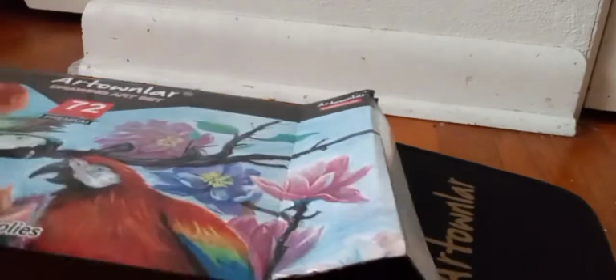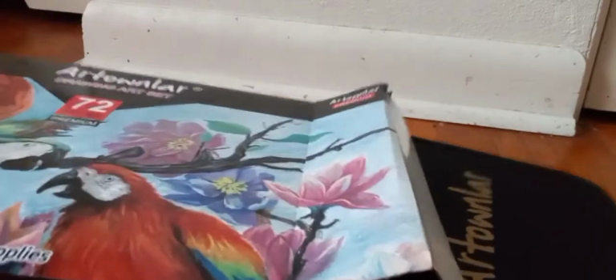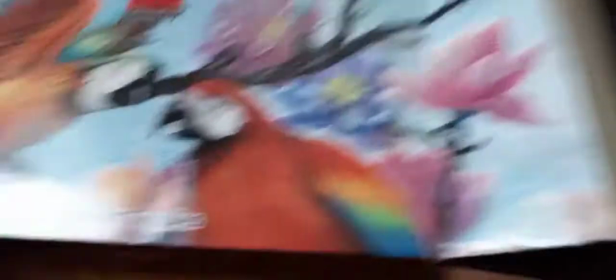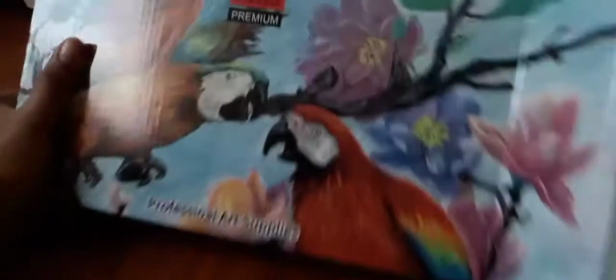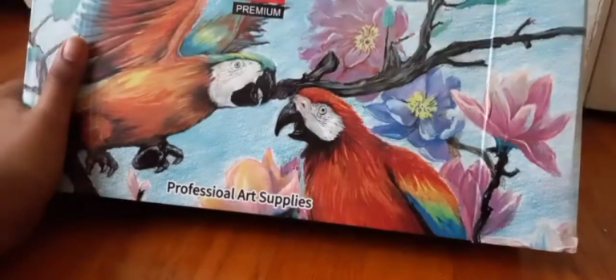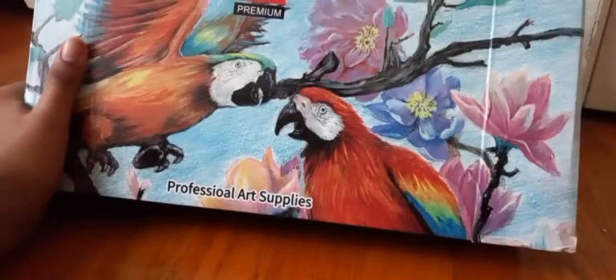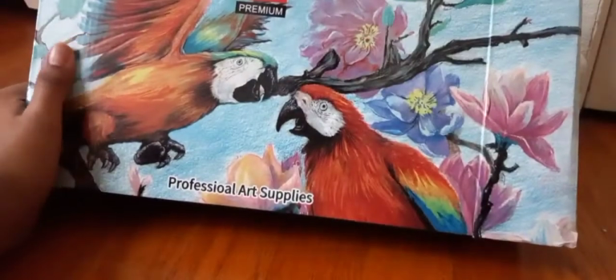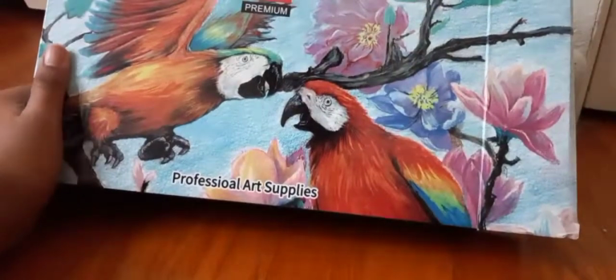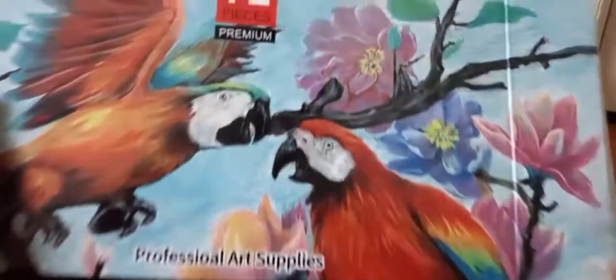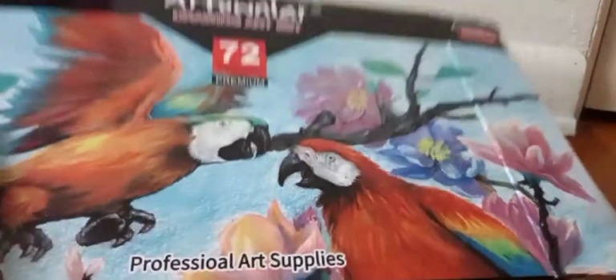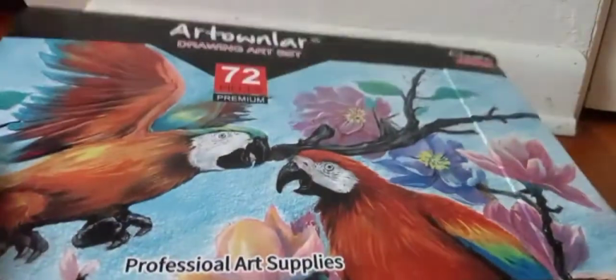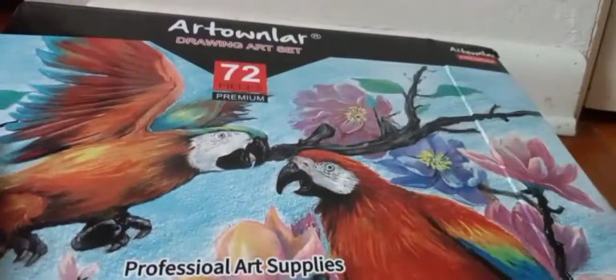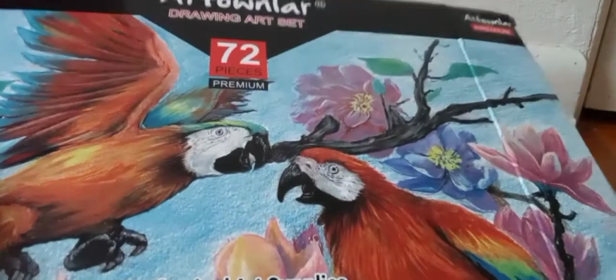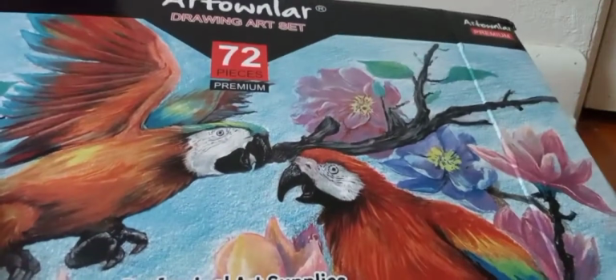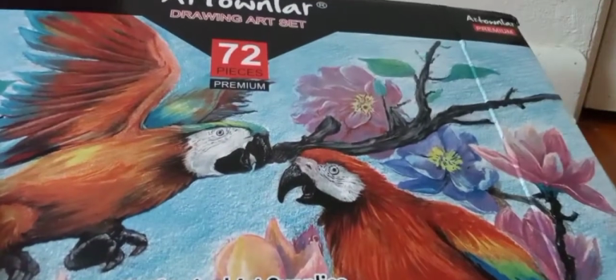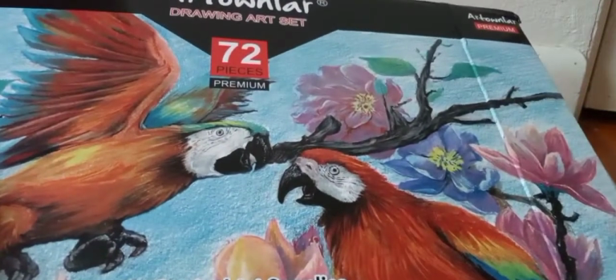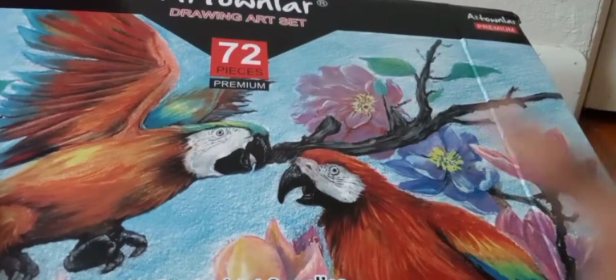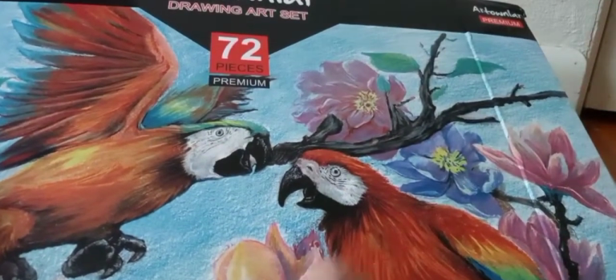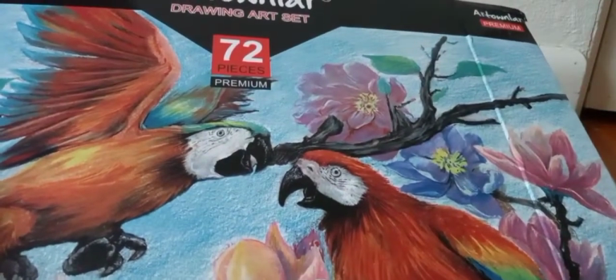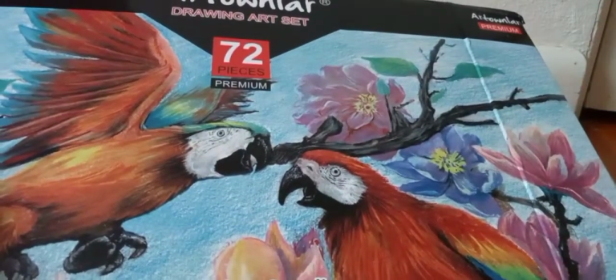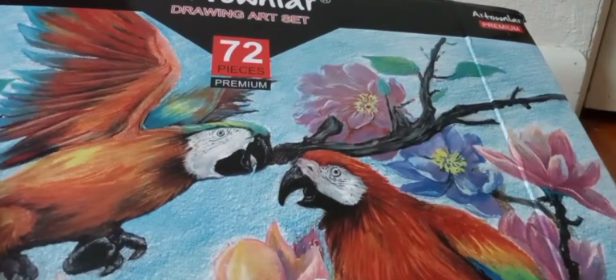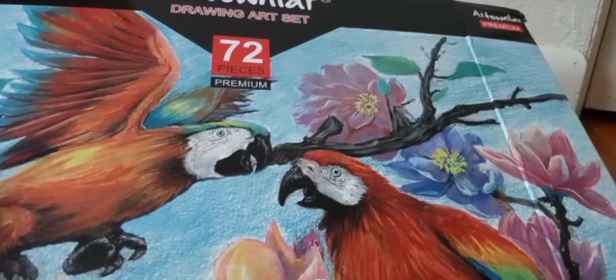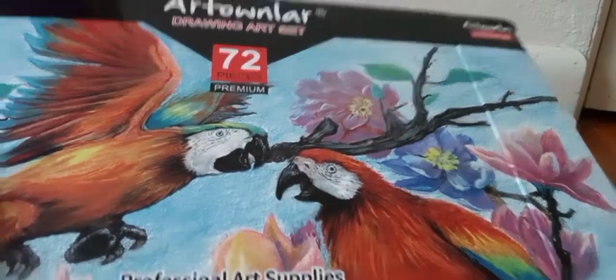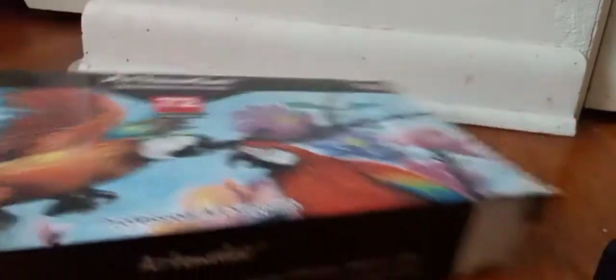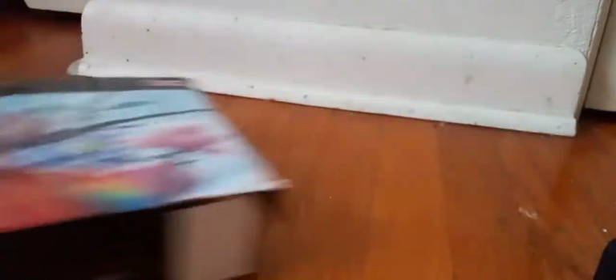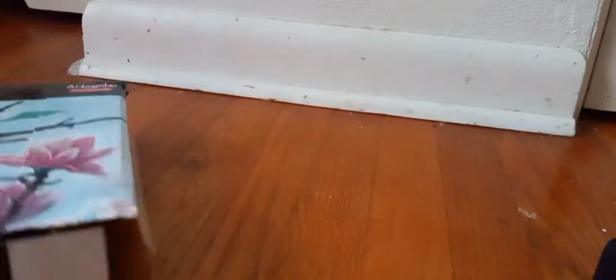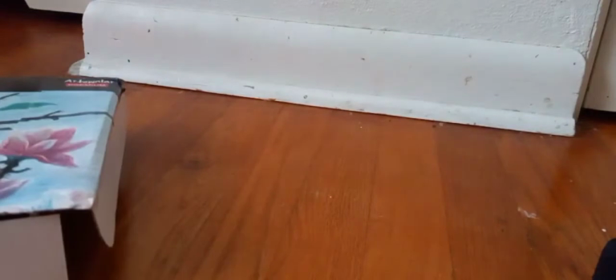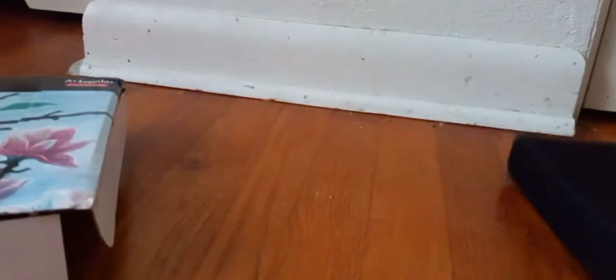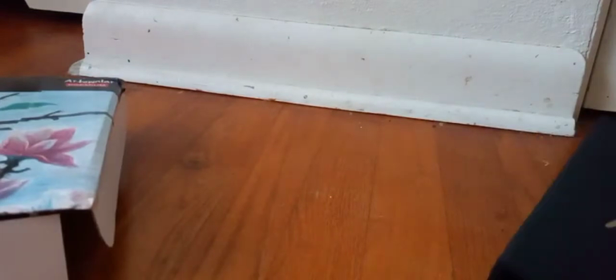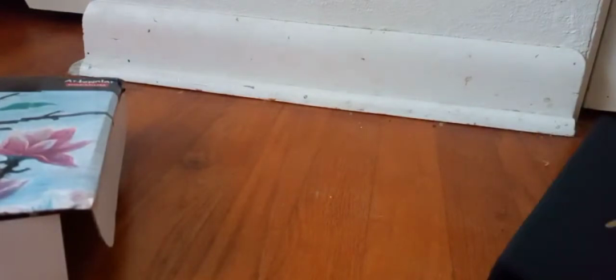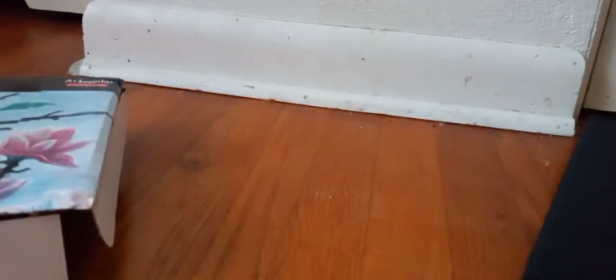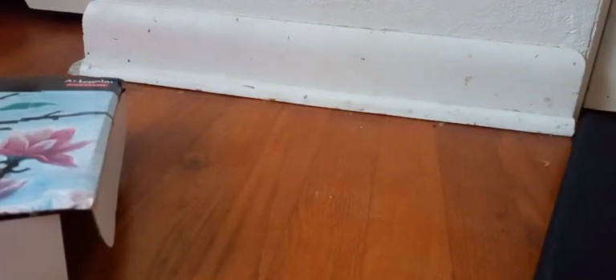So here's the front of the box. You can get it, and of course the link is on Amazon. Because it's not on Amazon, I probably put the link in it.